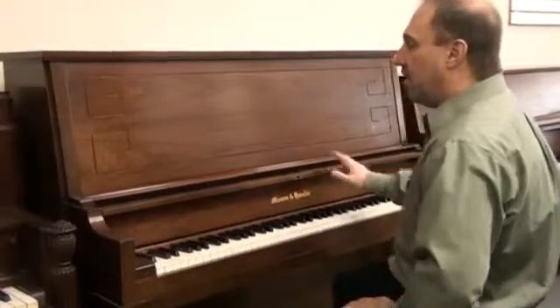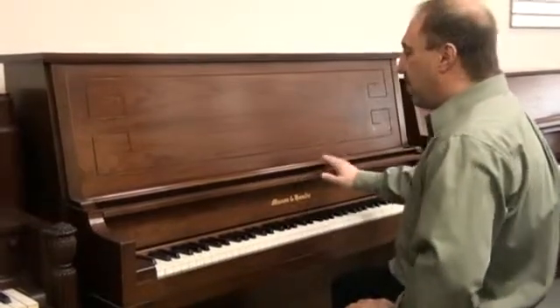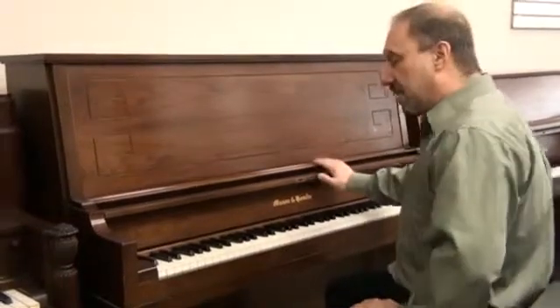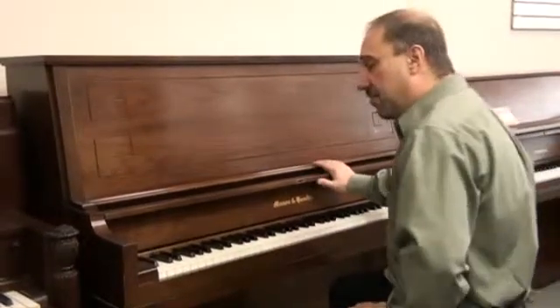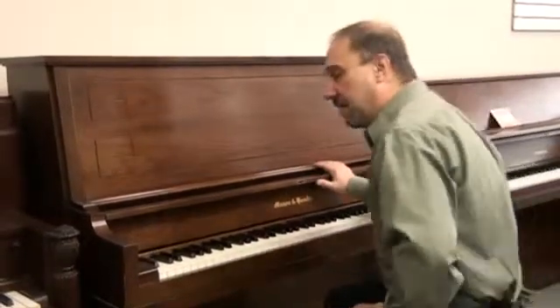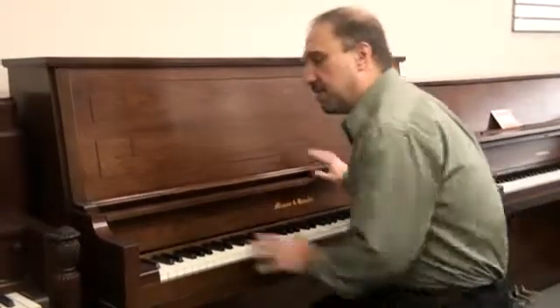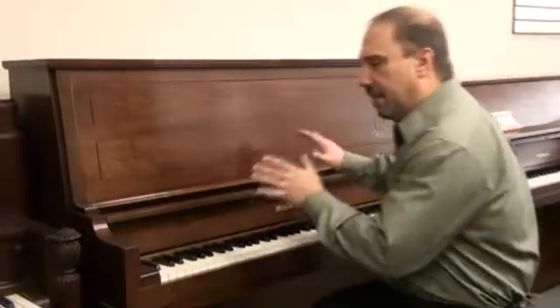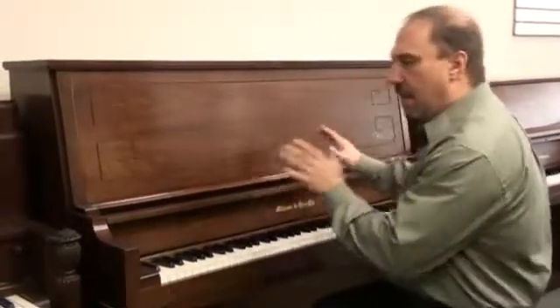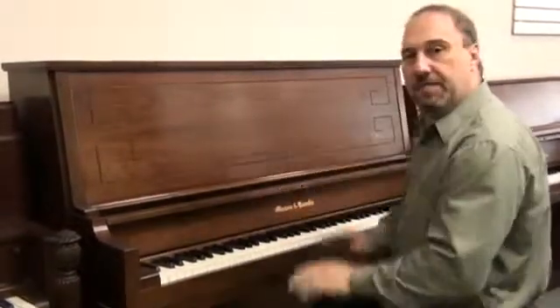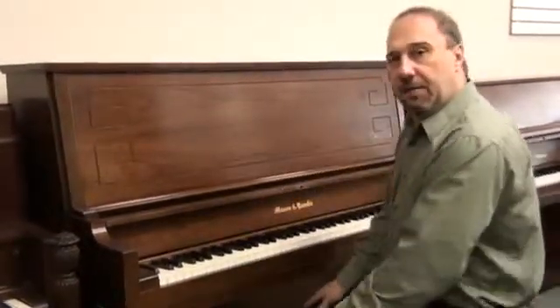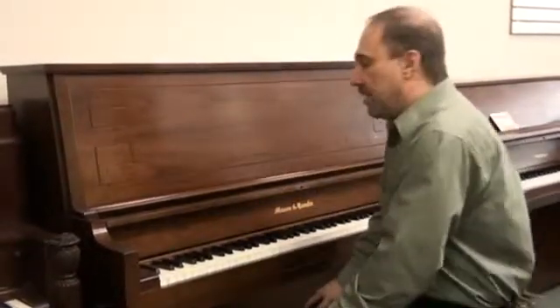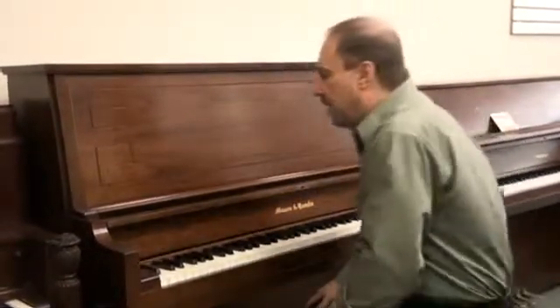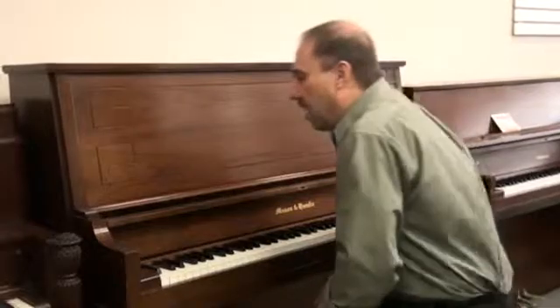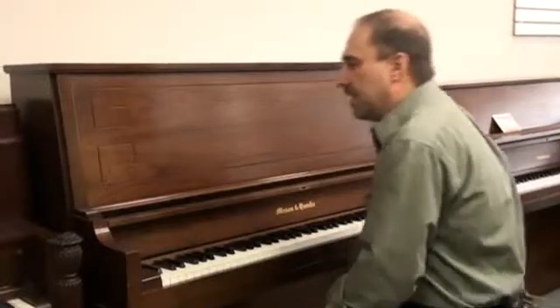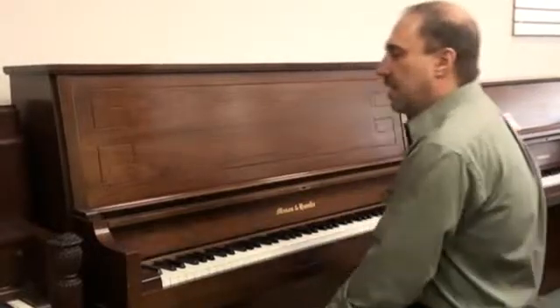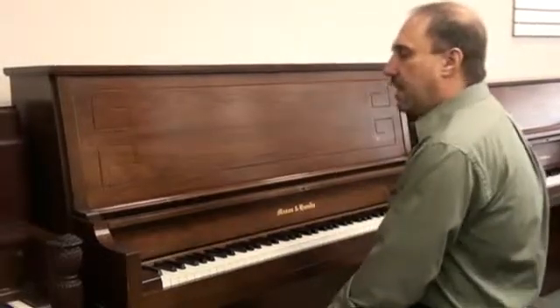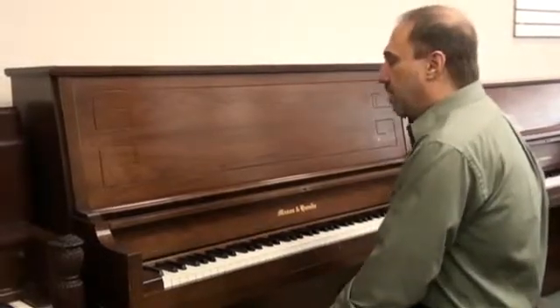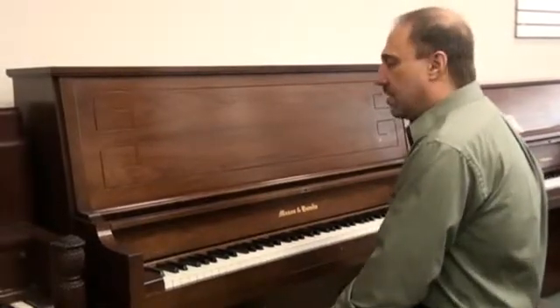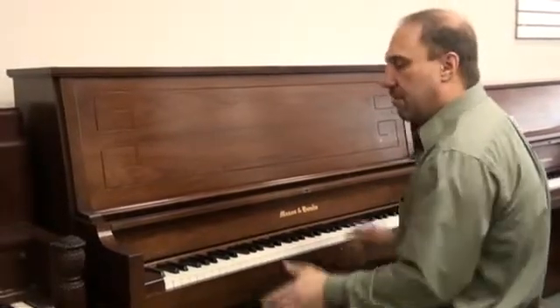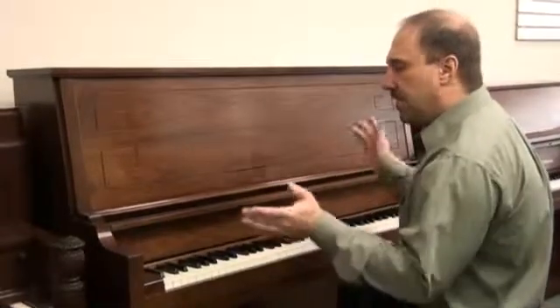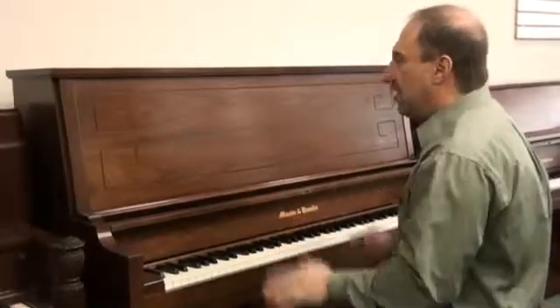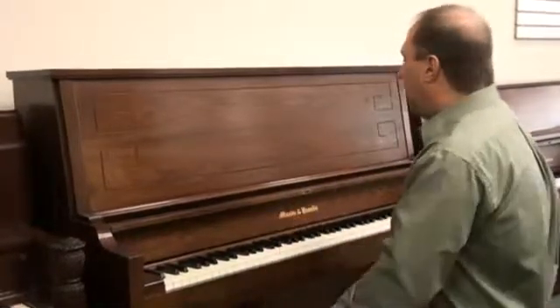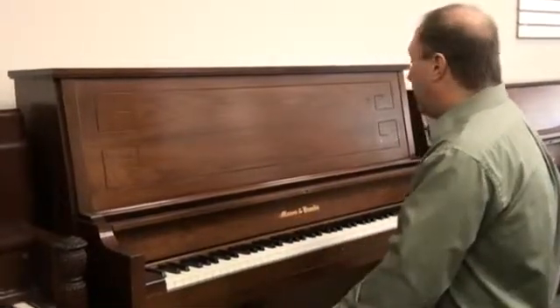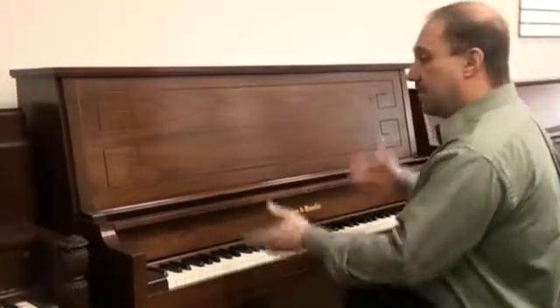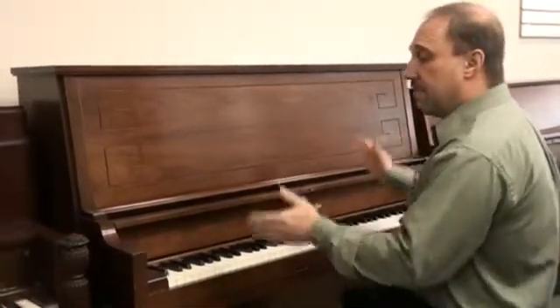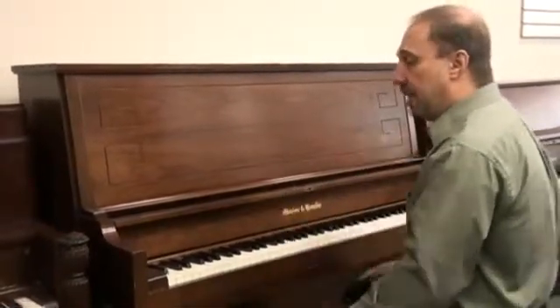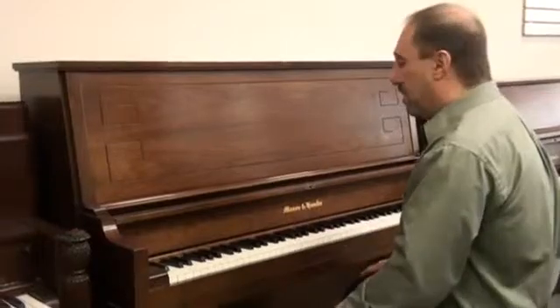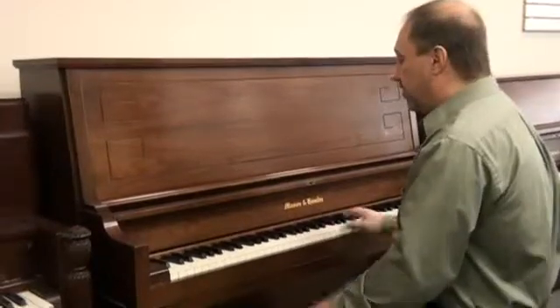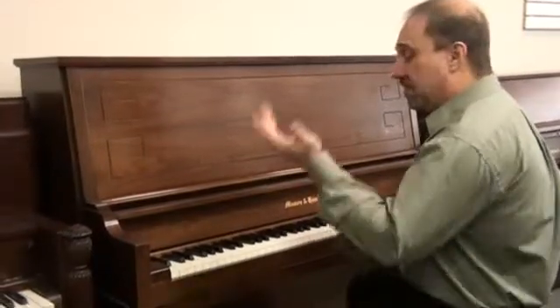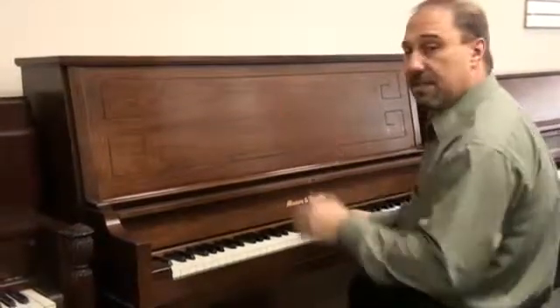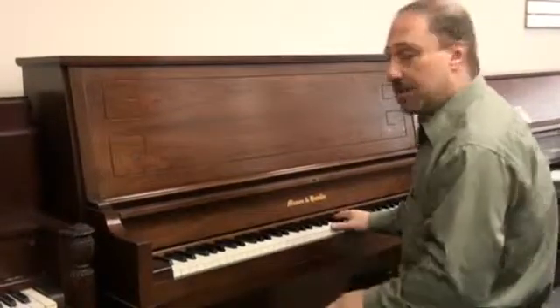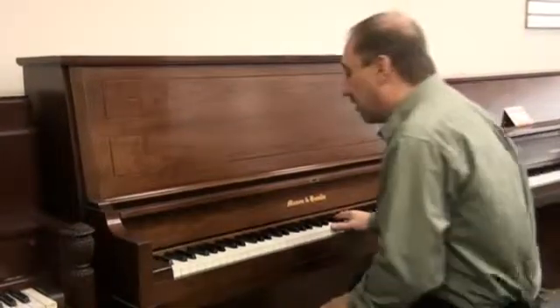Here's a Mason & Hamlin. This is a high-end piano, made in 1981. It's a Model 50. I'd say this is in excellent shape. Take a listen to this piano.